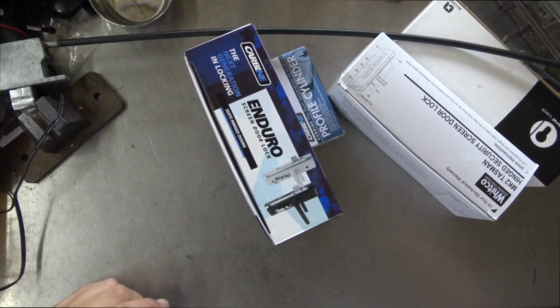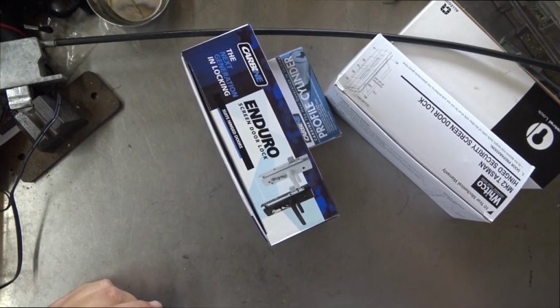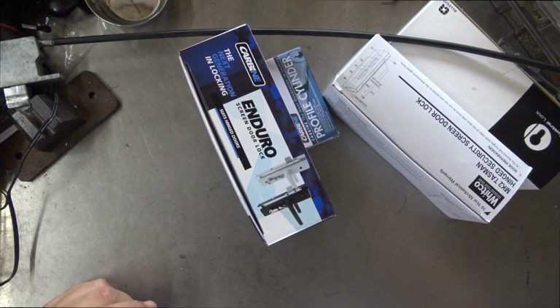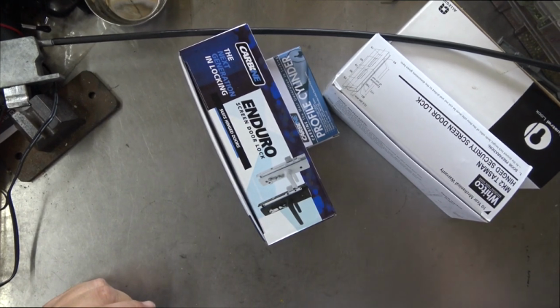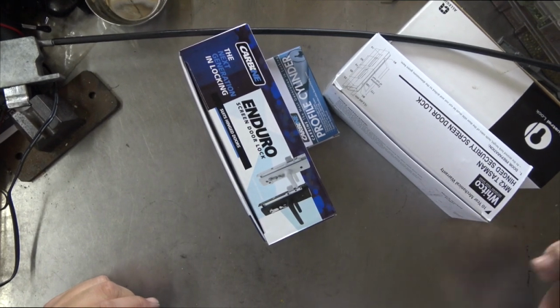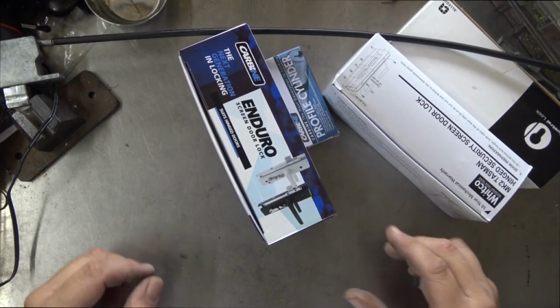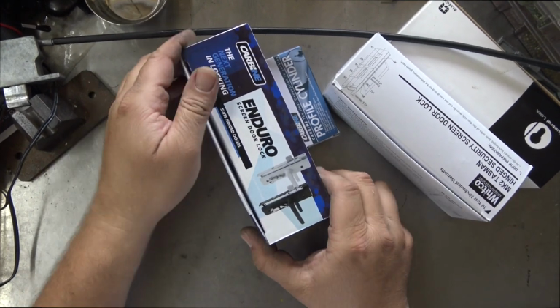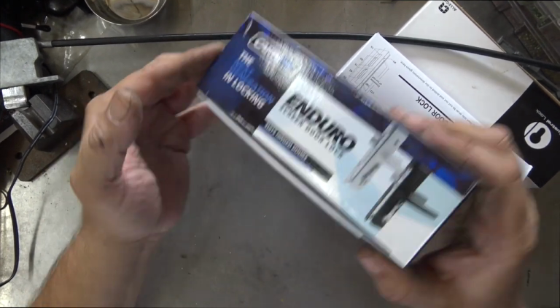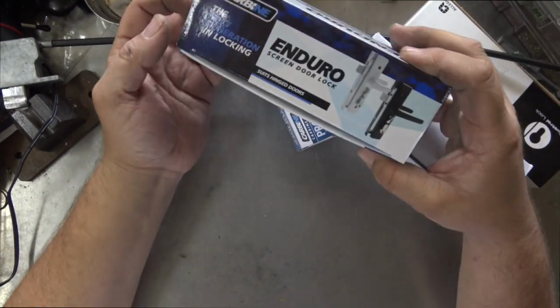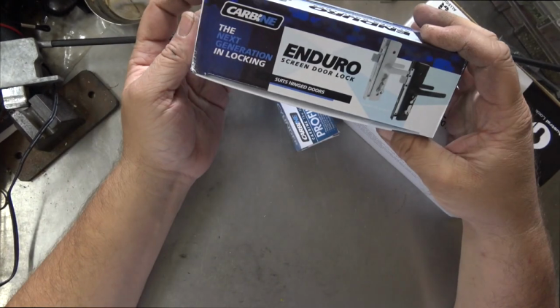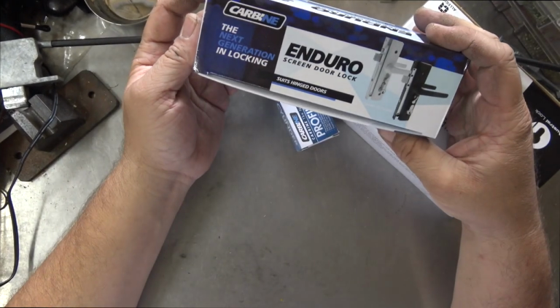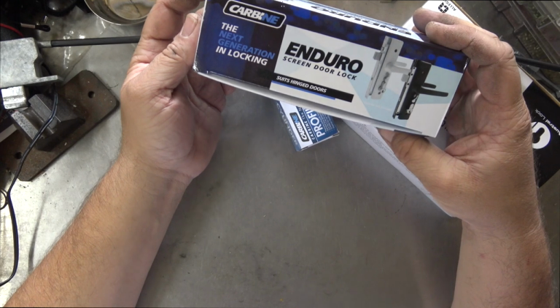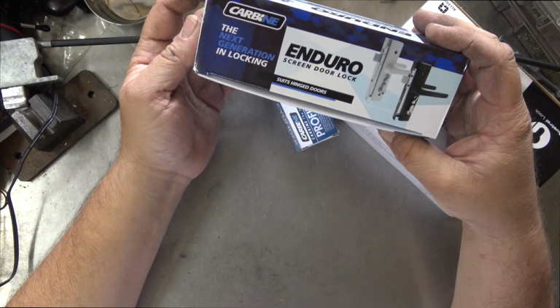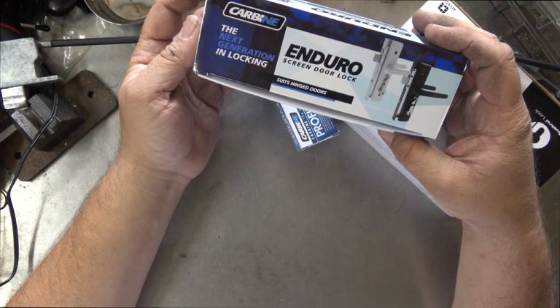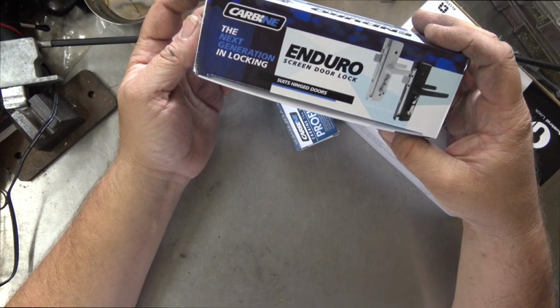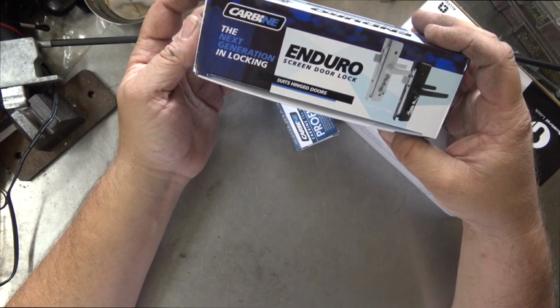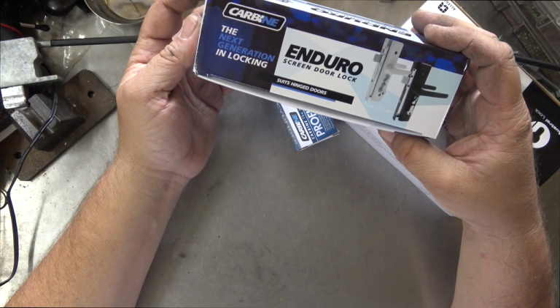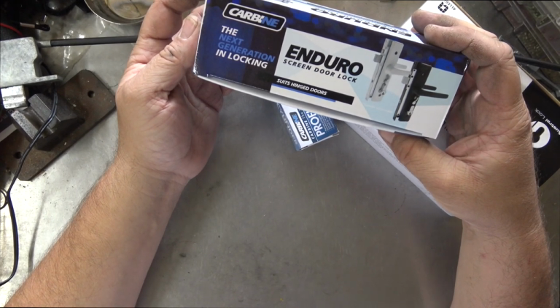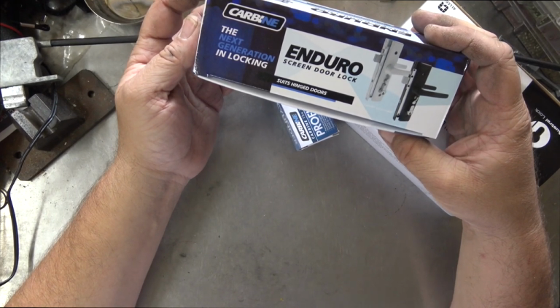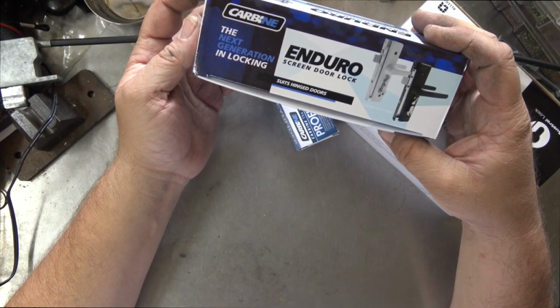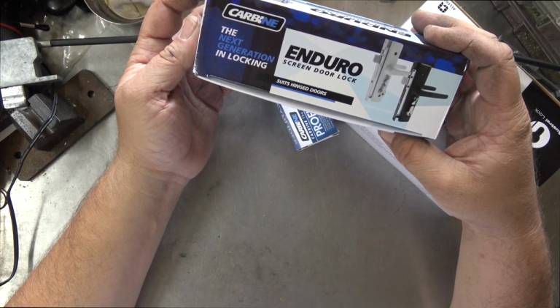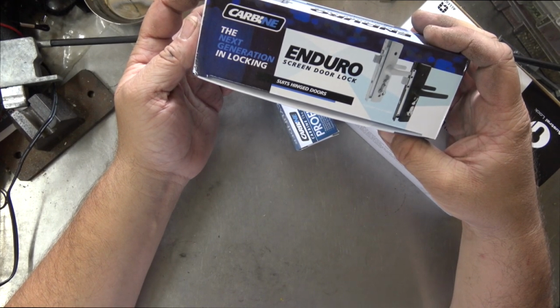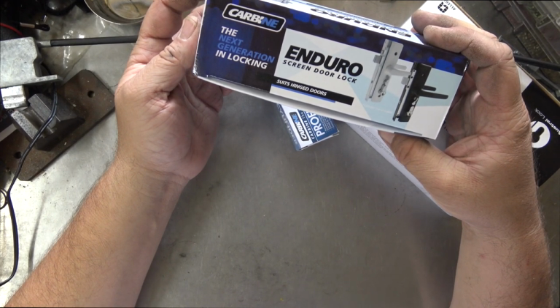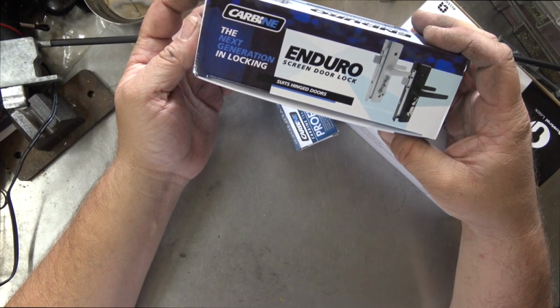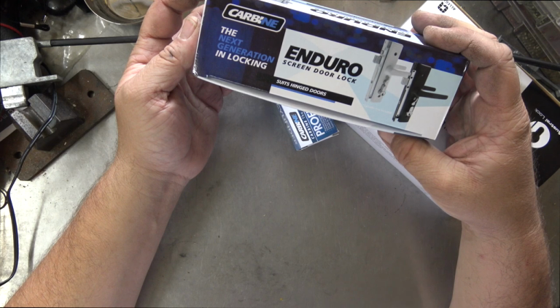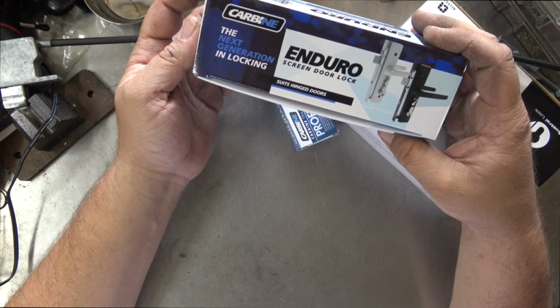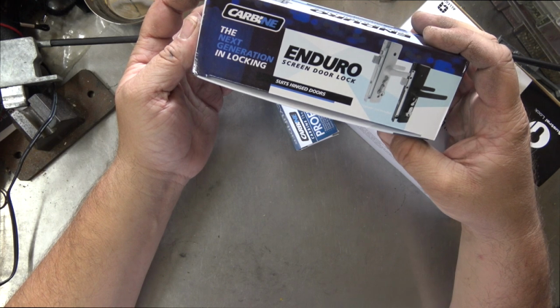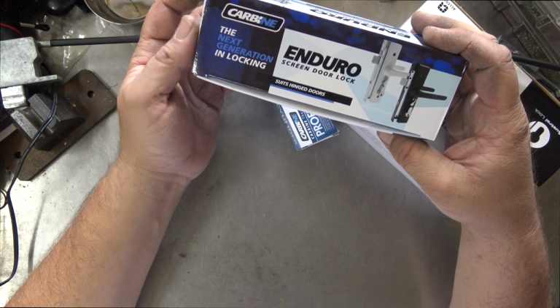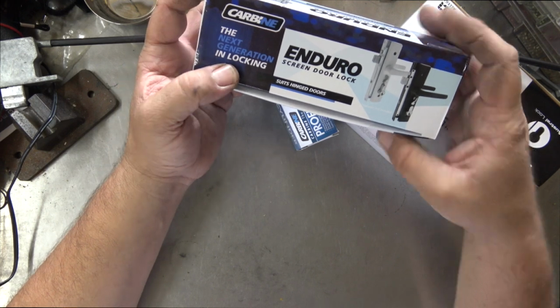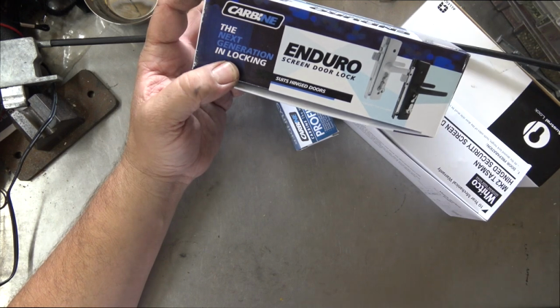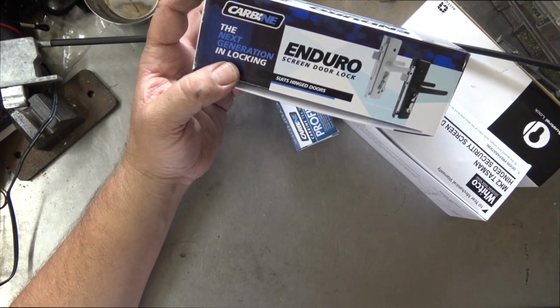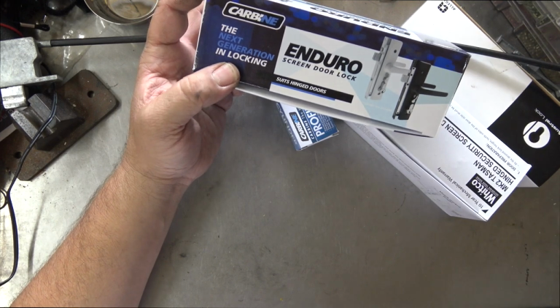Welcome to another video from Dr. Lock. Here we have a new lock - this is the Carbine Enduro, E-N-D-U-R-O, screen door lock. I think that's how you say it. Okay, so let's have a look at this.